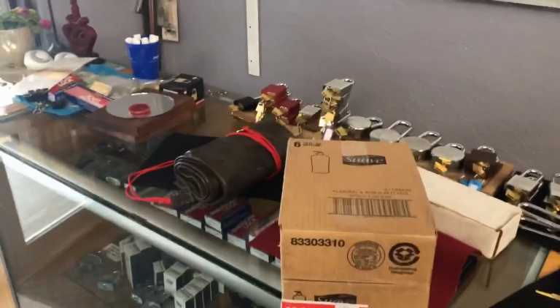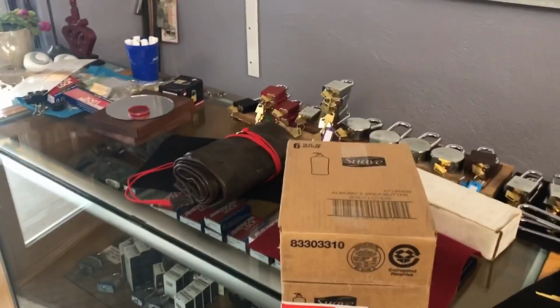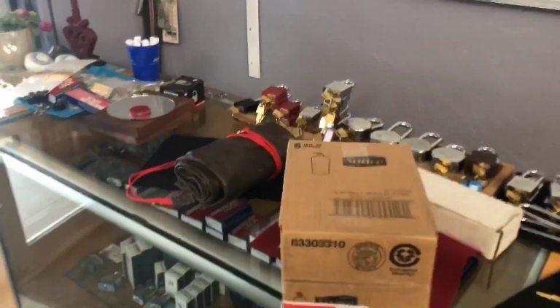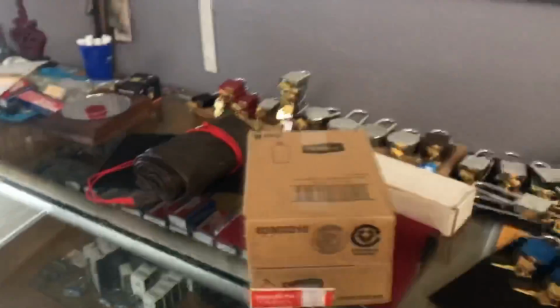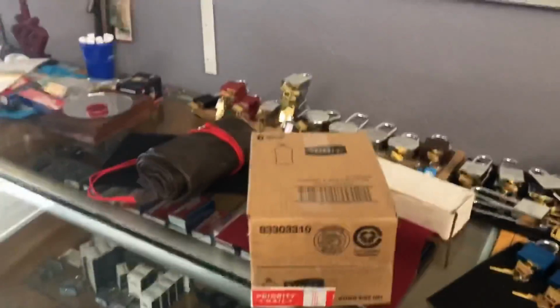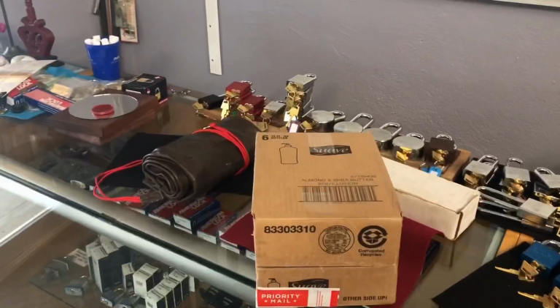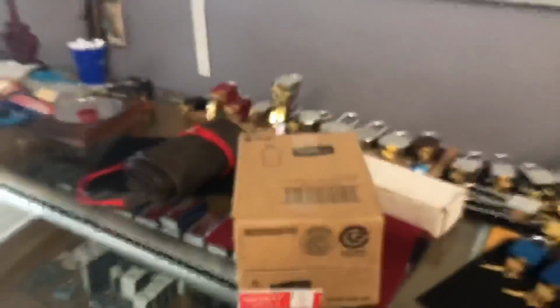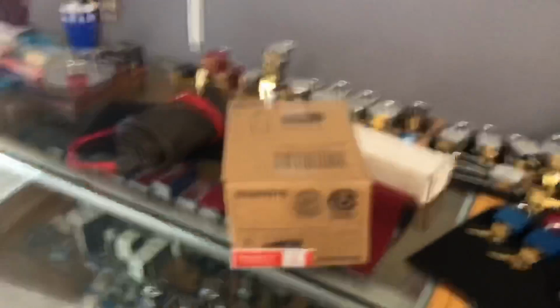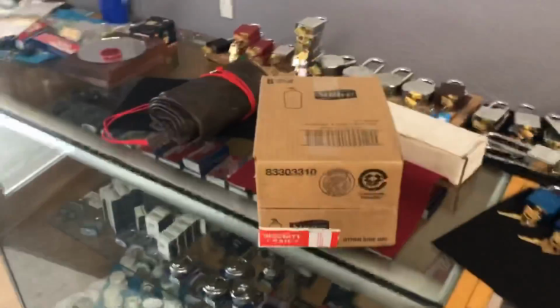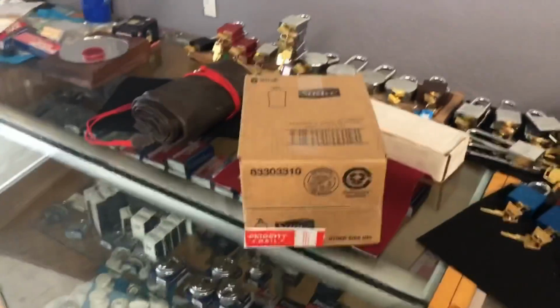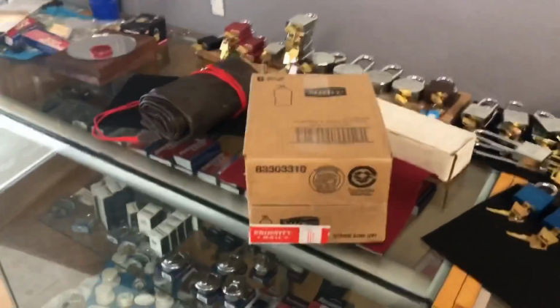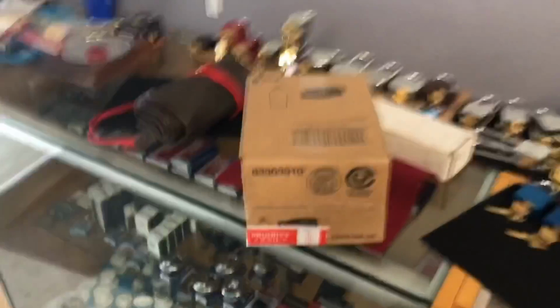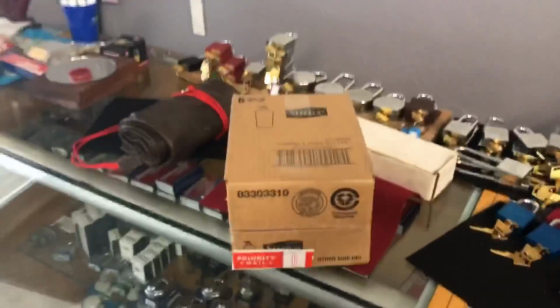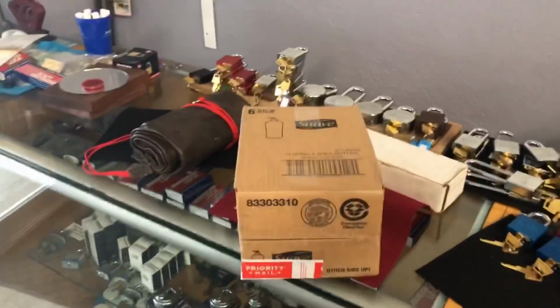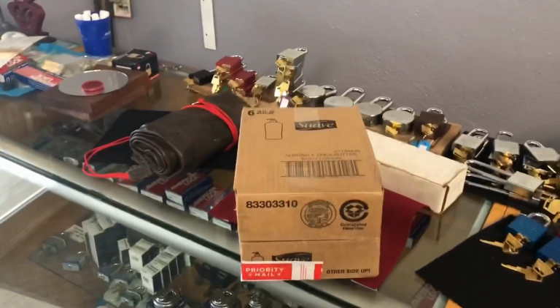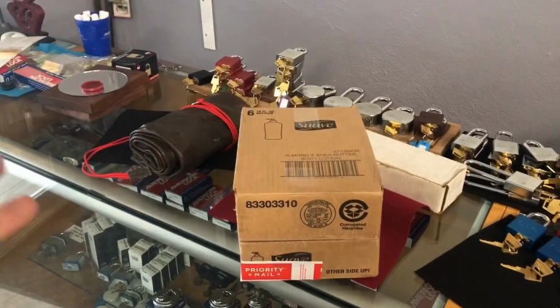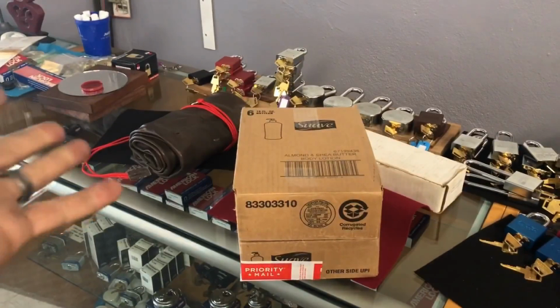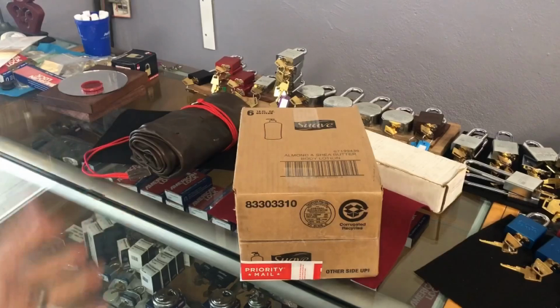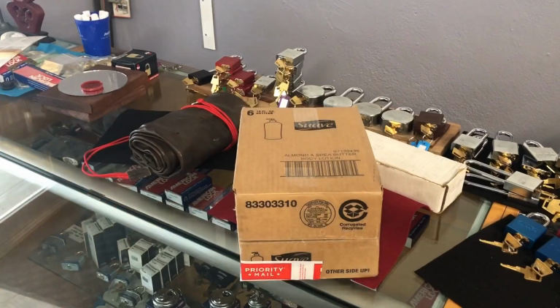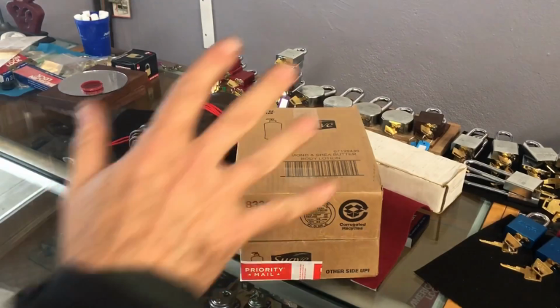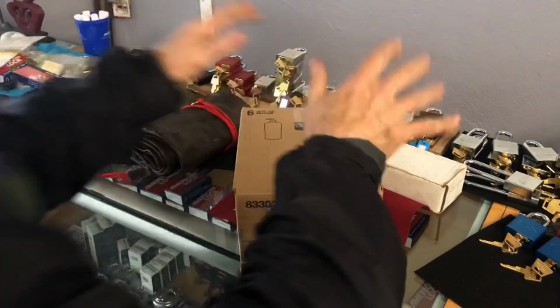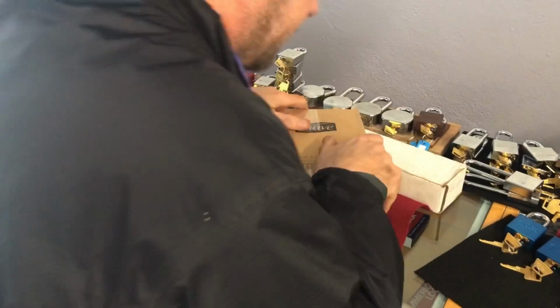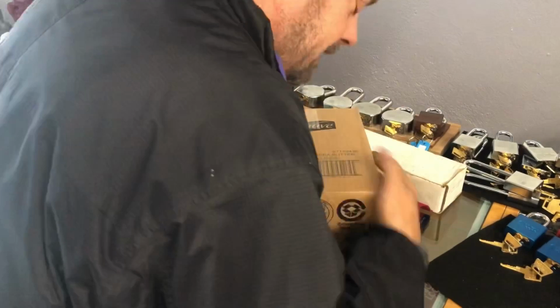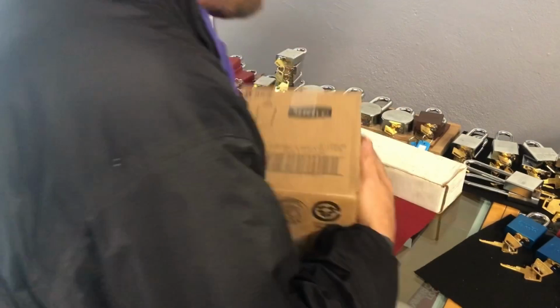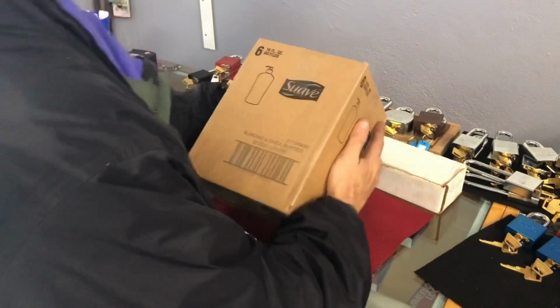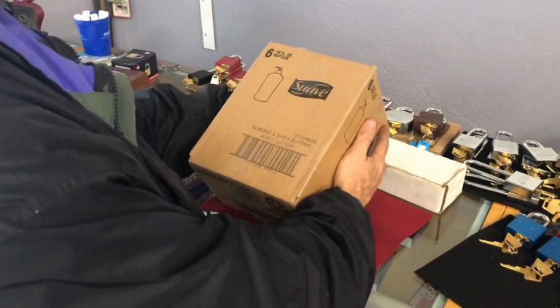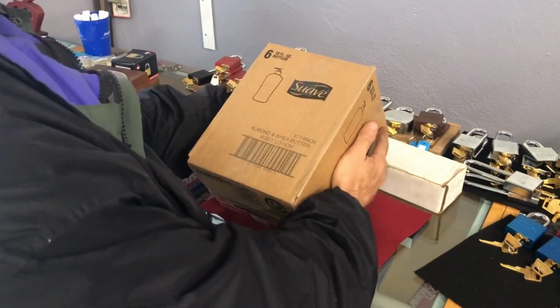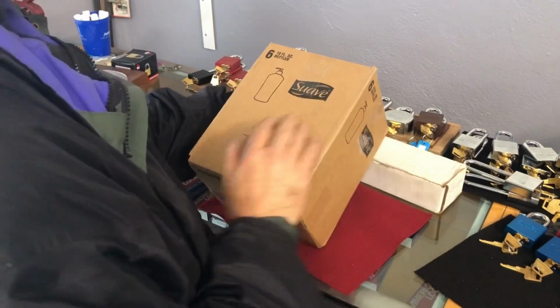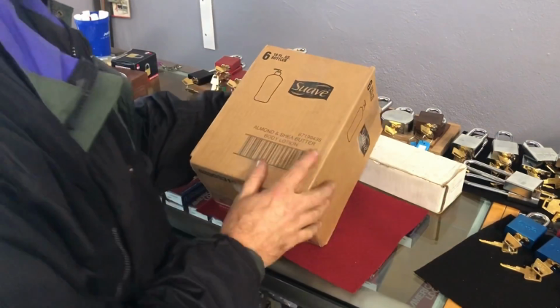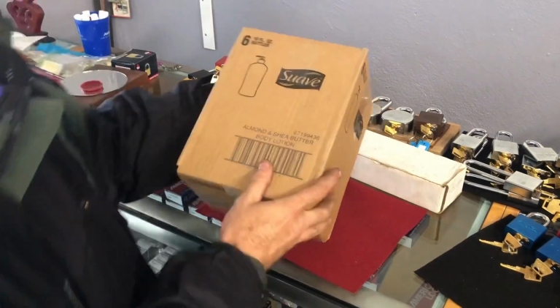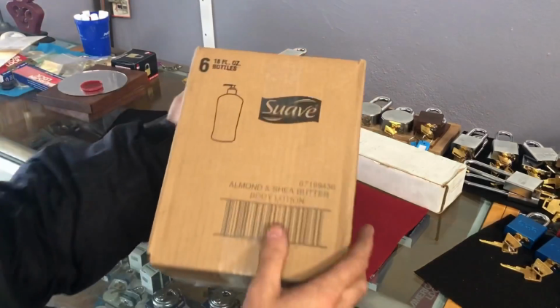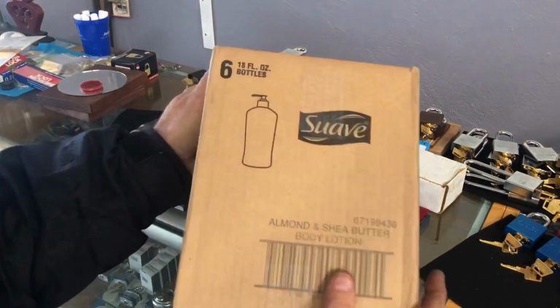Sloop sent me that tool roll a while back, and for a while I fiddled around with it and couldn't really come up with a use for it — but I do have a use for it now. Today he also sent me some Suave almond and shea butter body lotion.